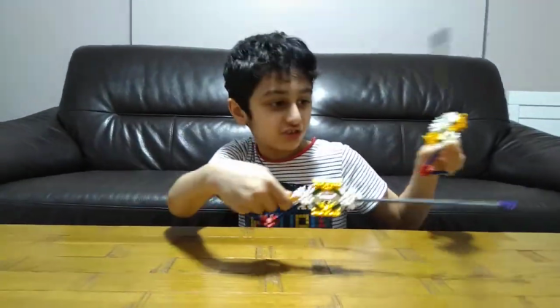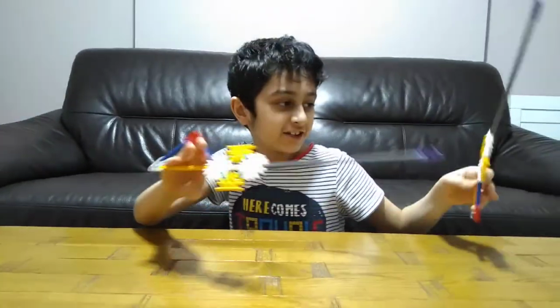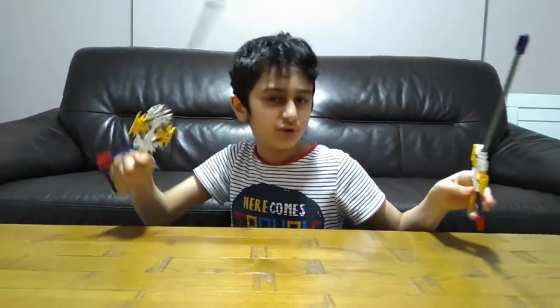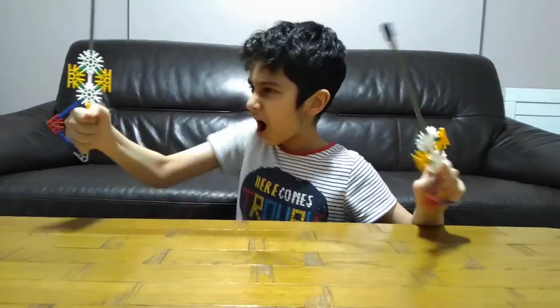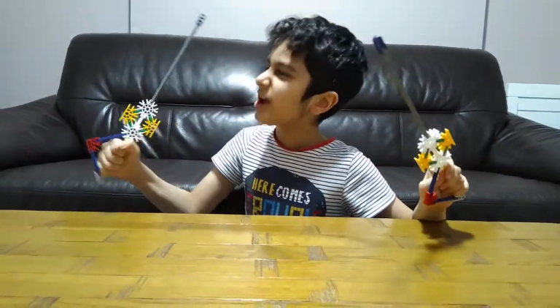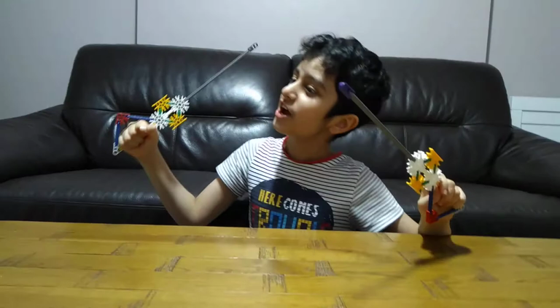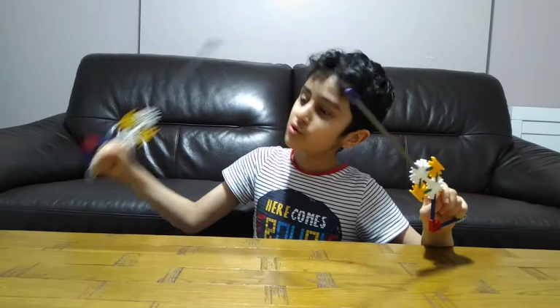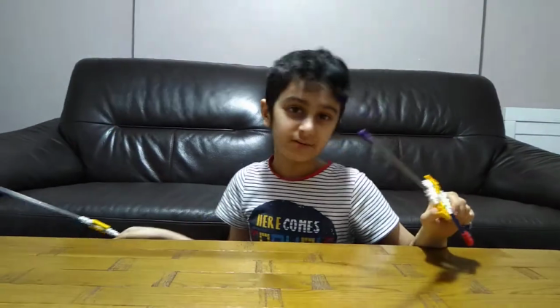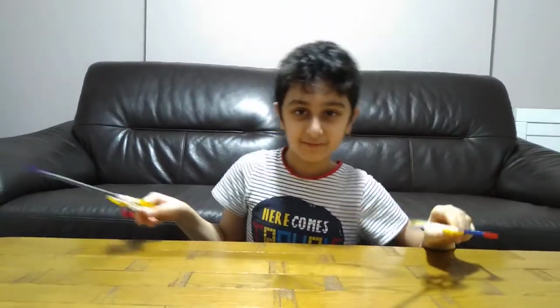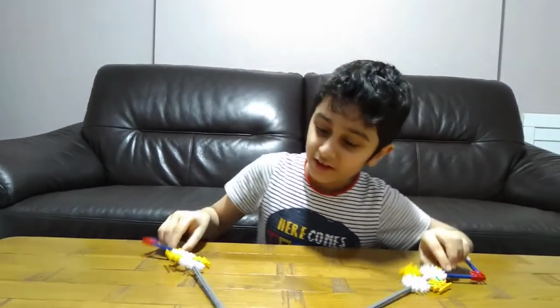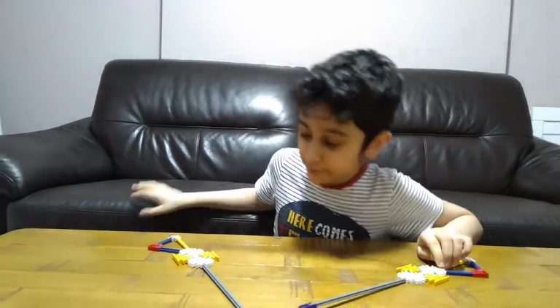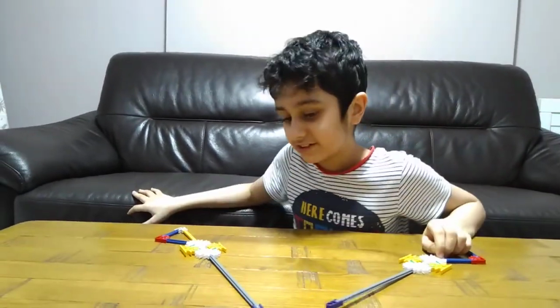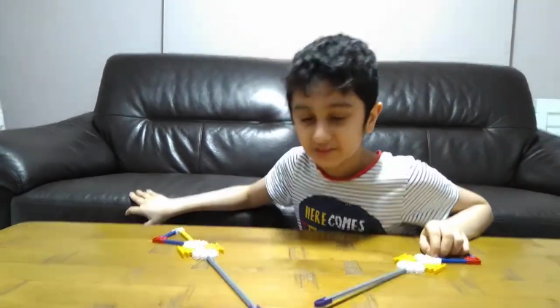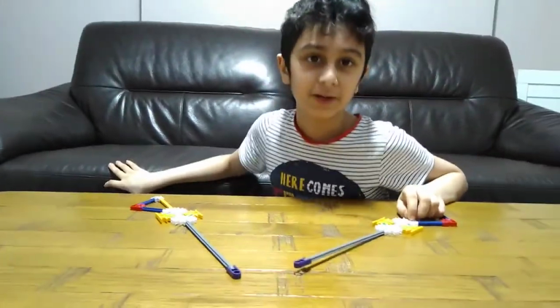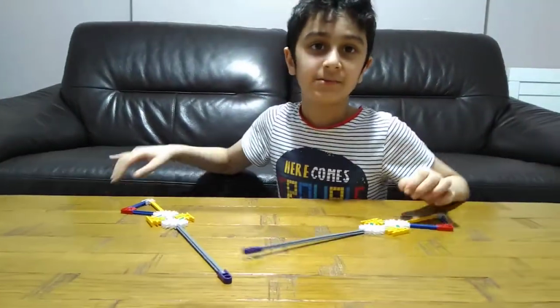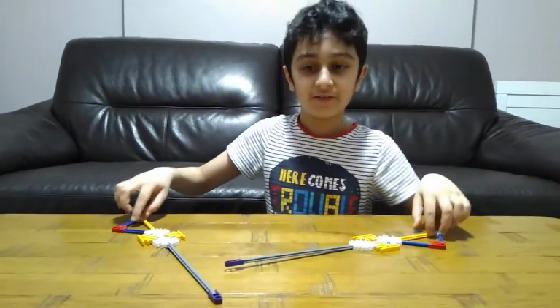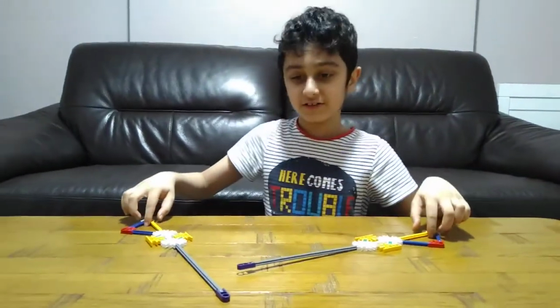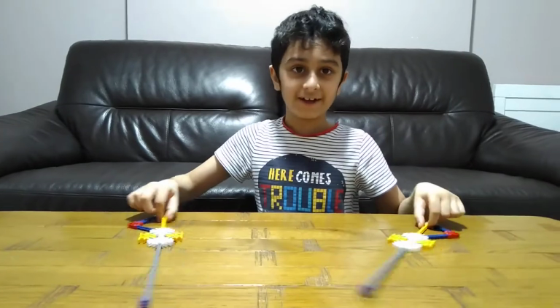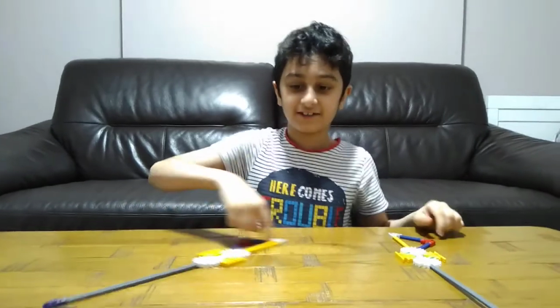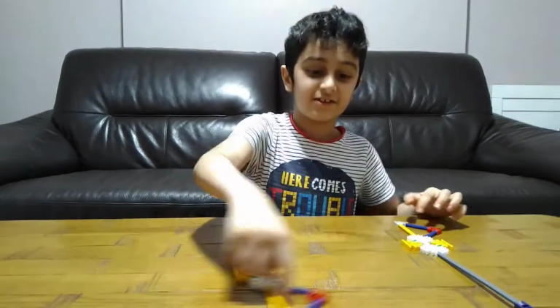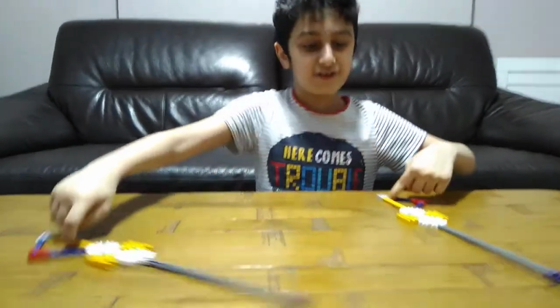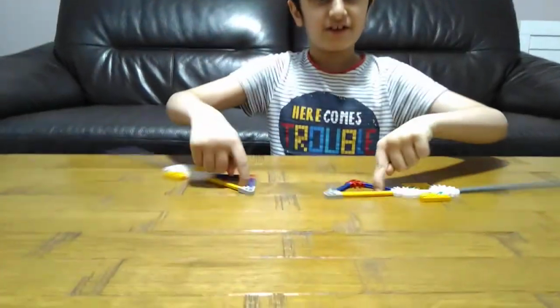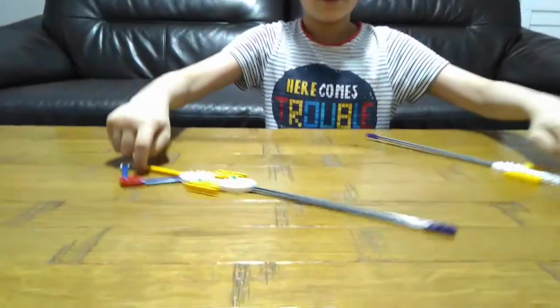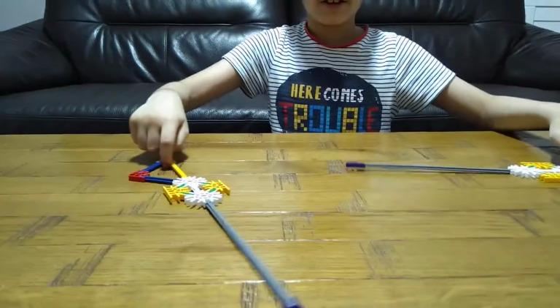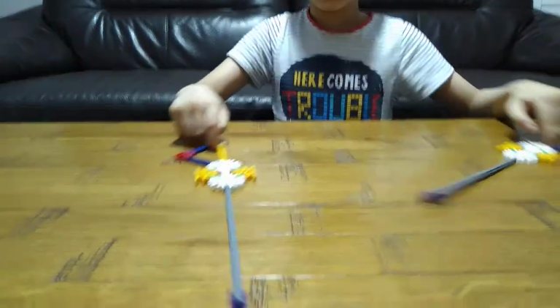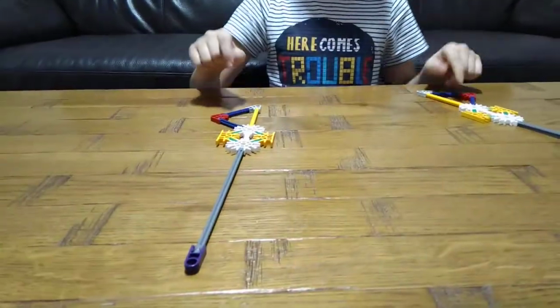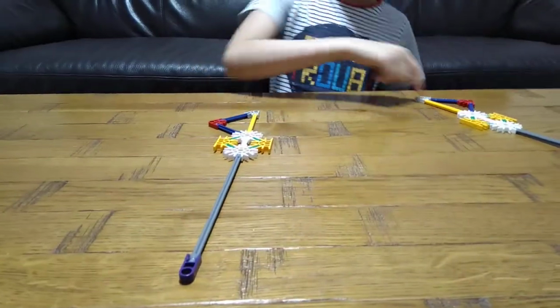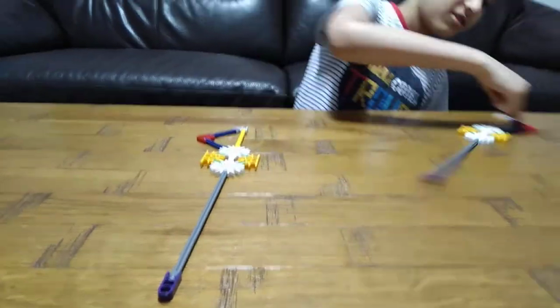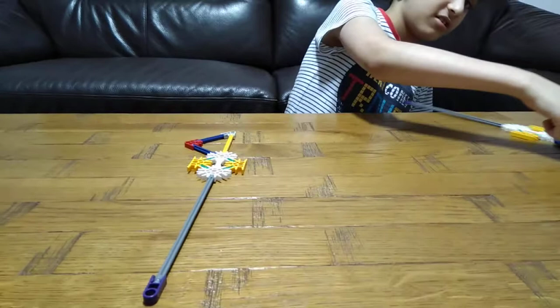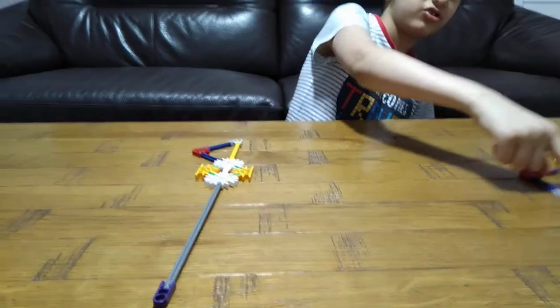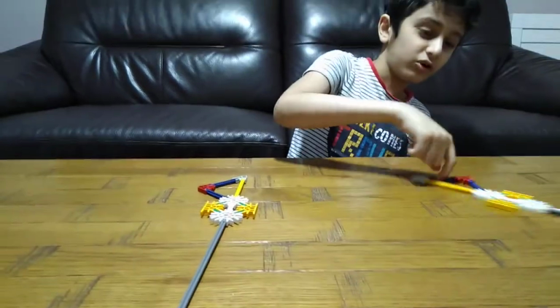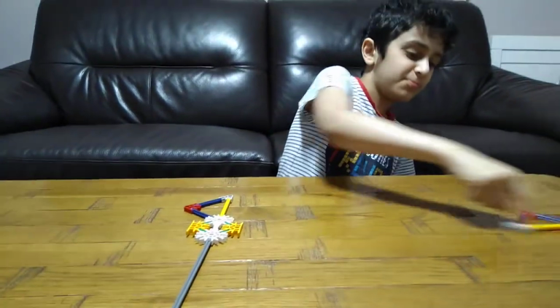I touched you — I win! So I hope you guys like it, subscribe to see my other videos, bye guys. Sword spin!